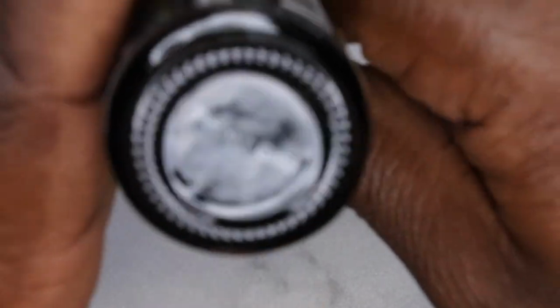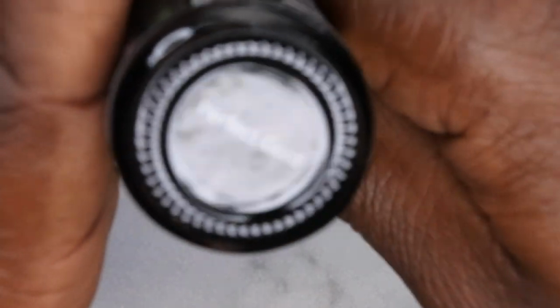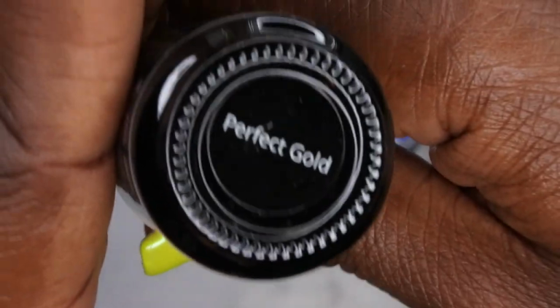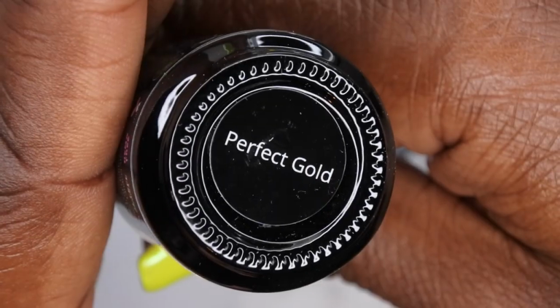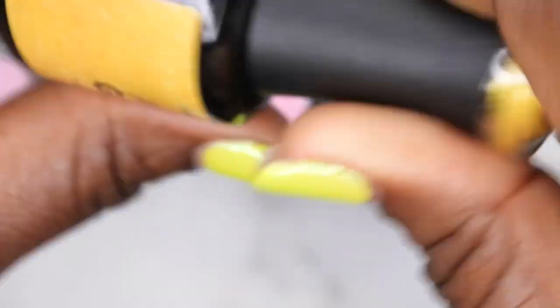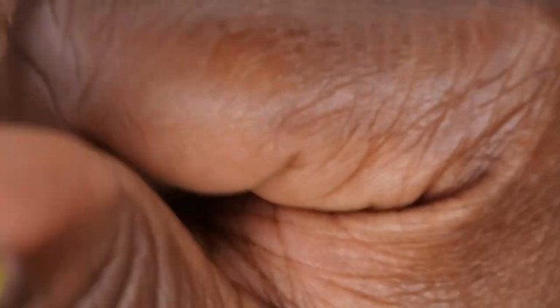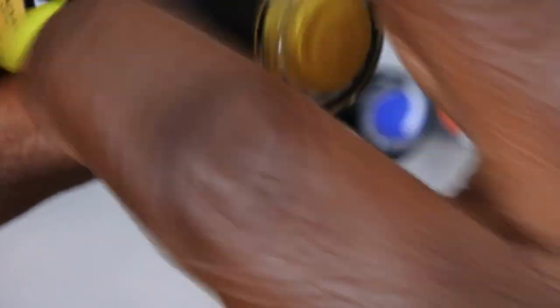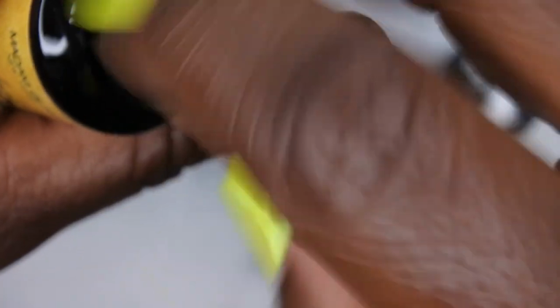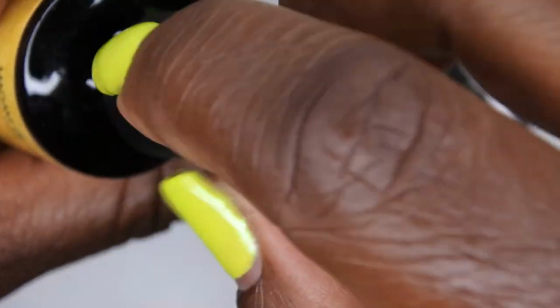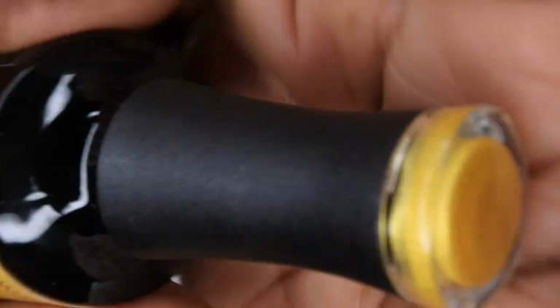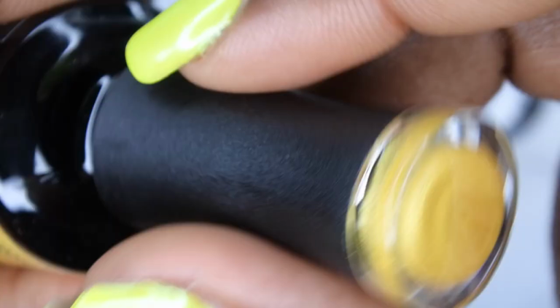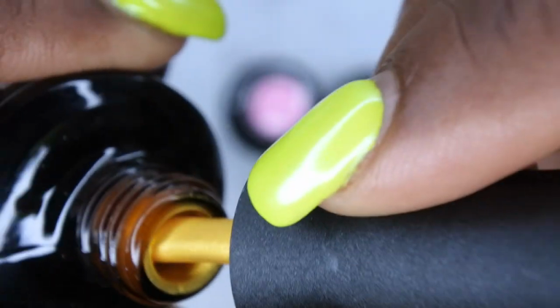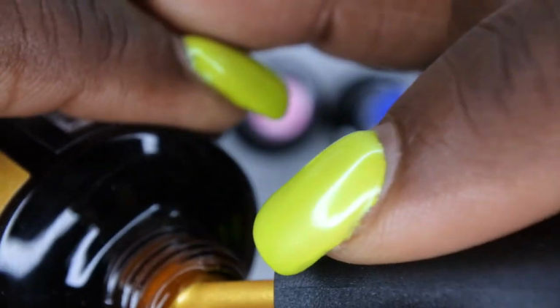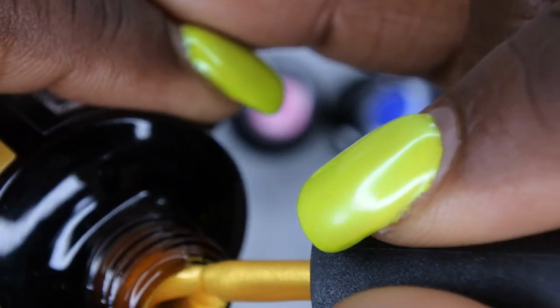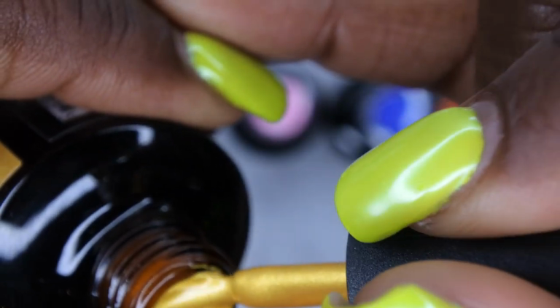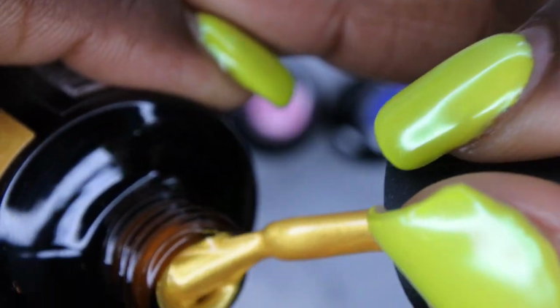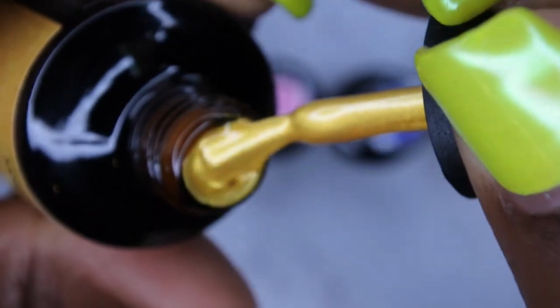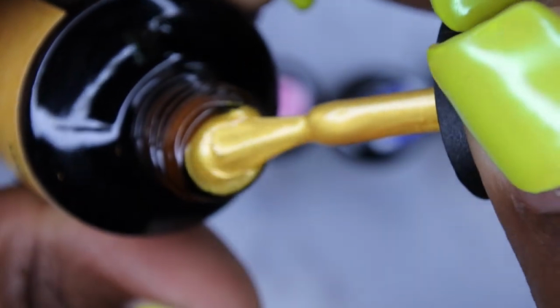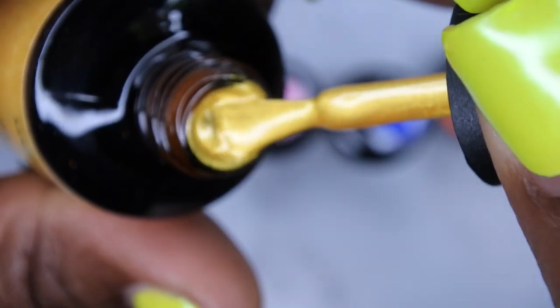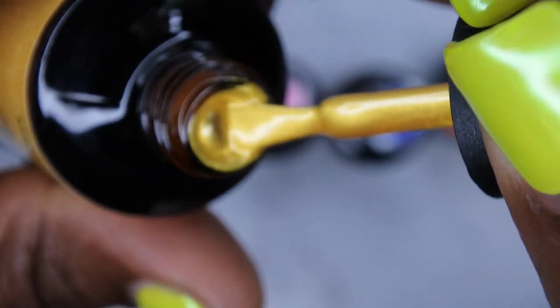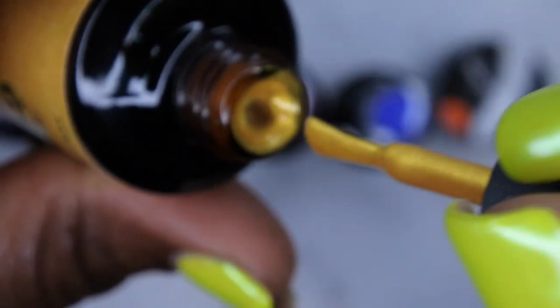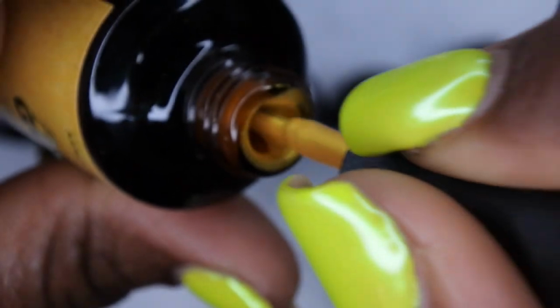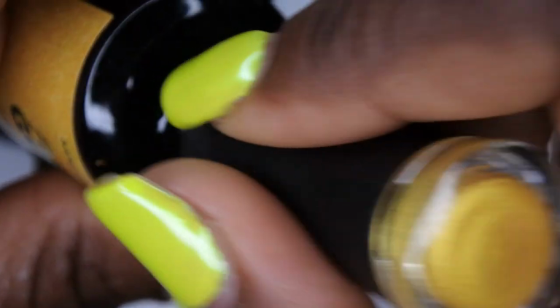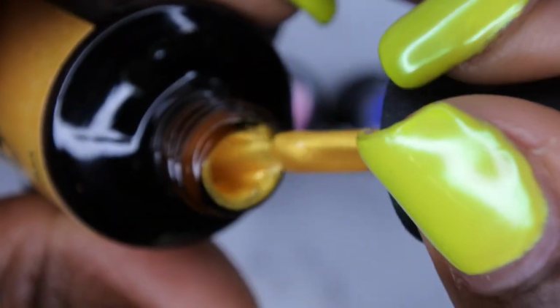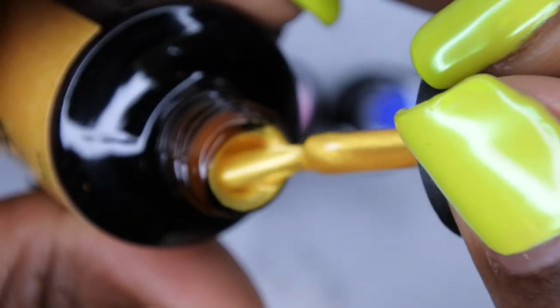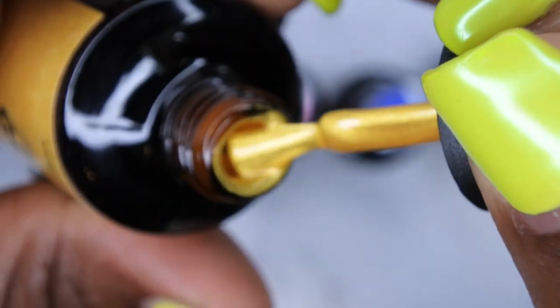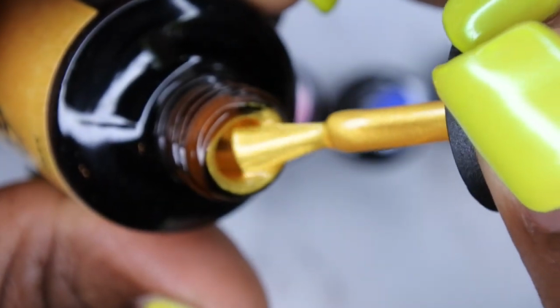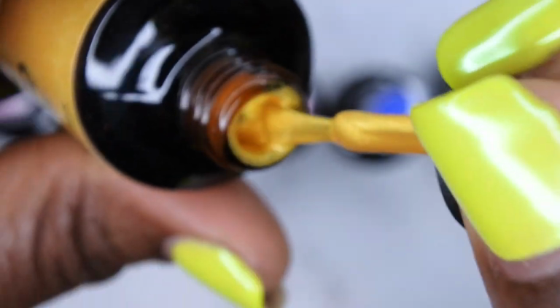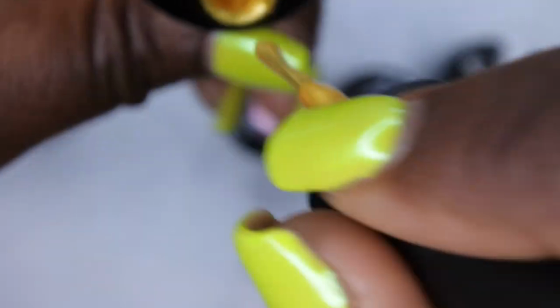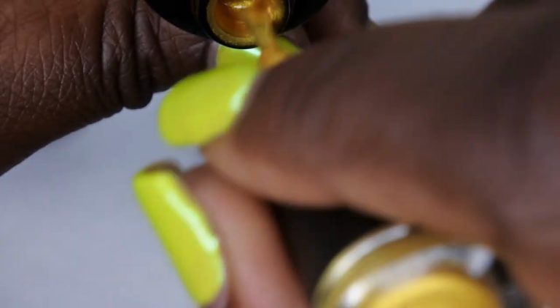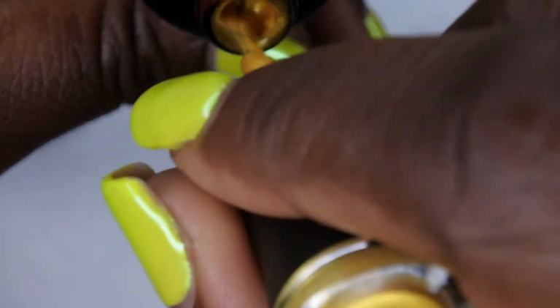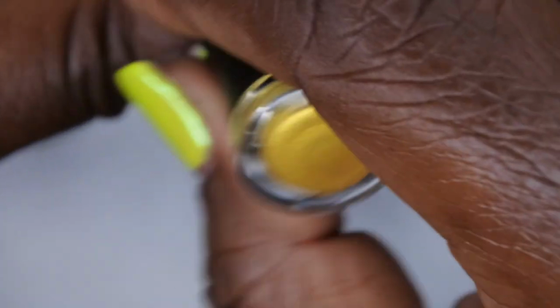The next color is Perfect Gold. Oh, talk about a rich gold color — wow, that is definitely perfect. I am absolutely loving that. That's a really nice gold.